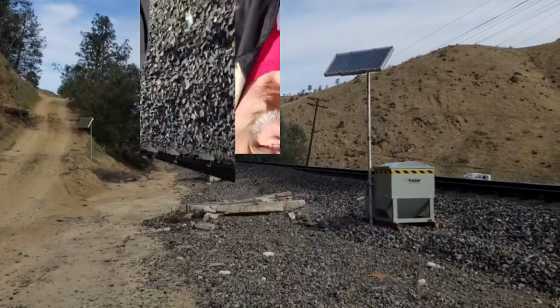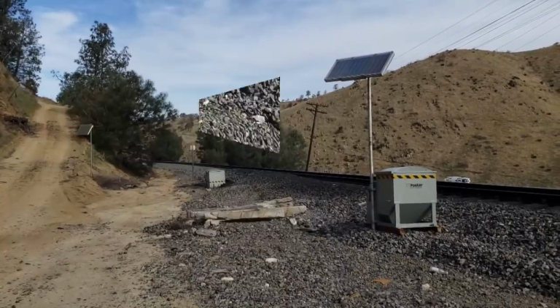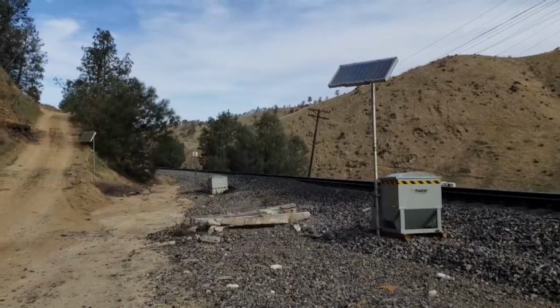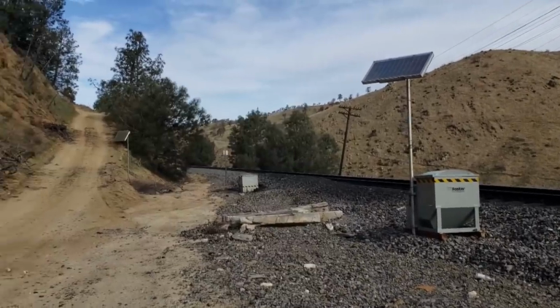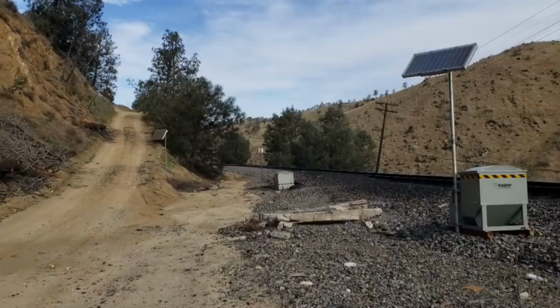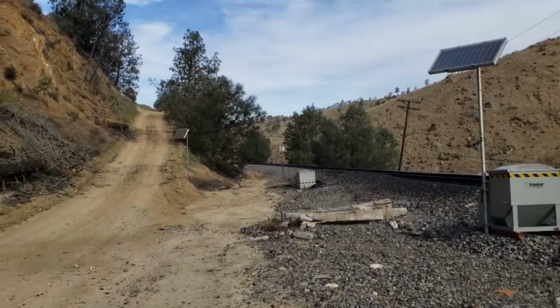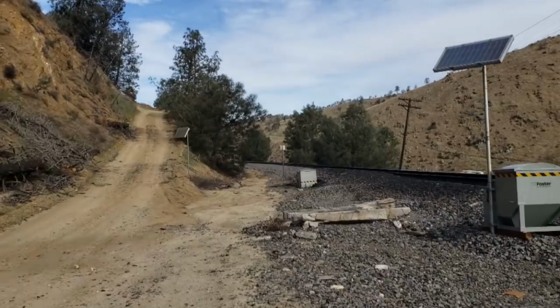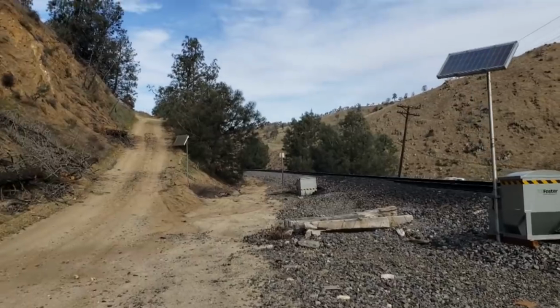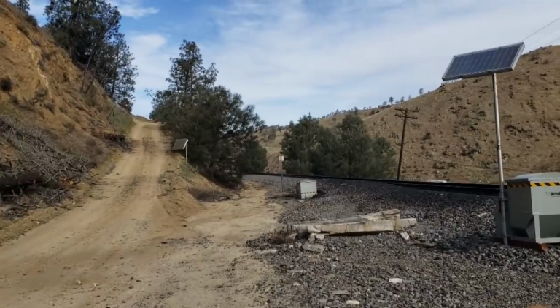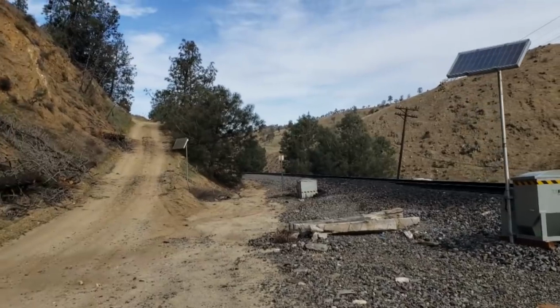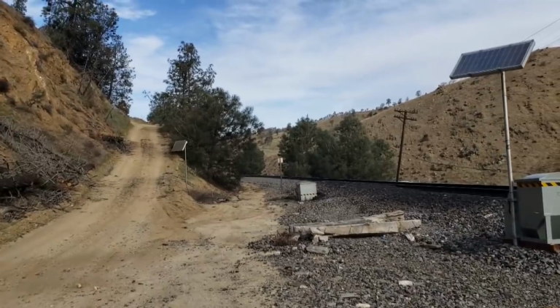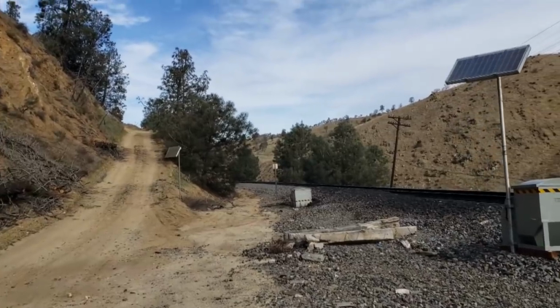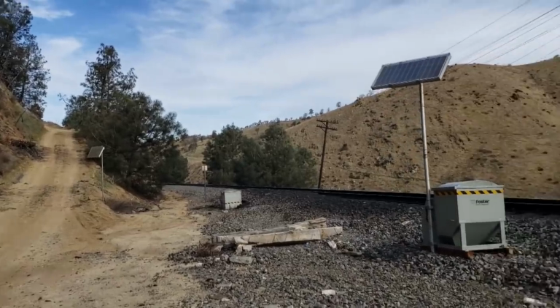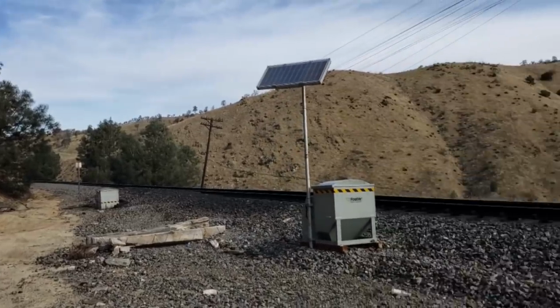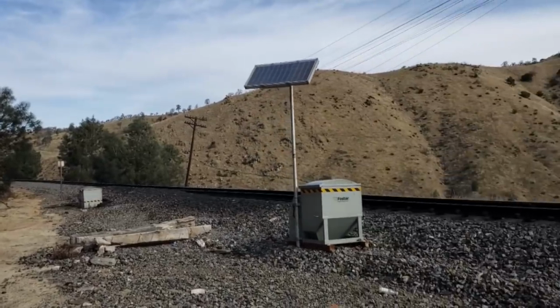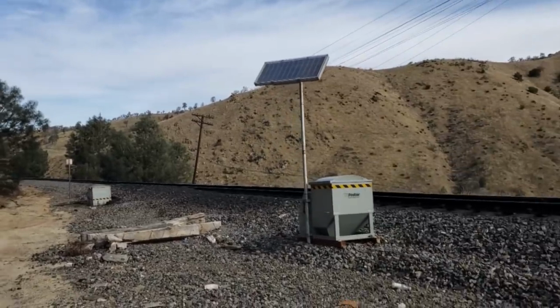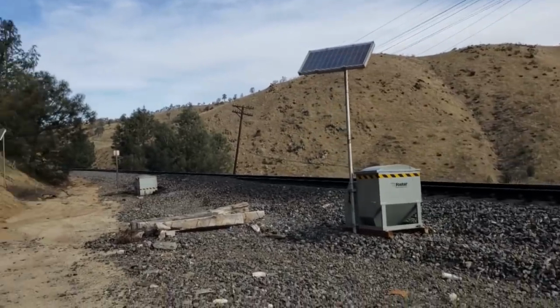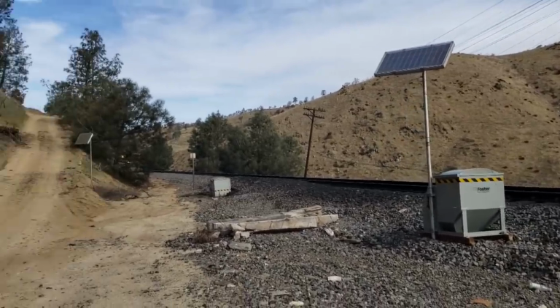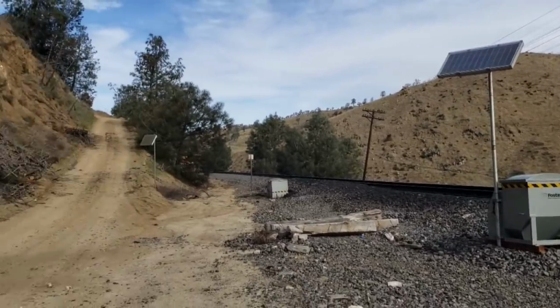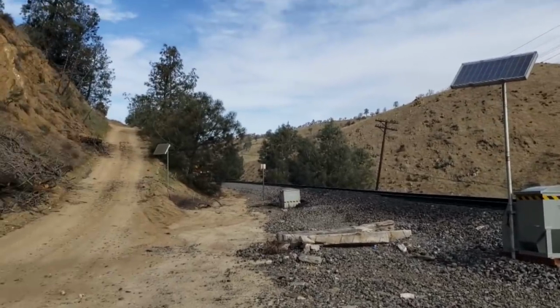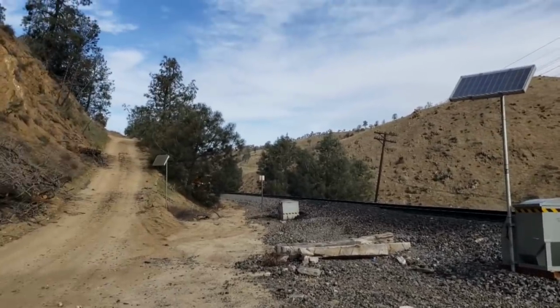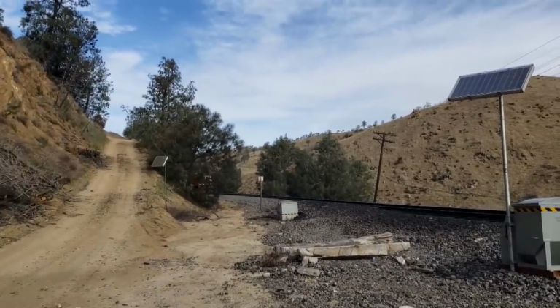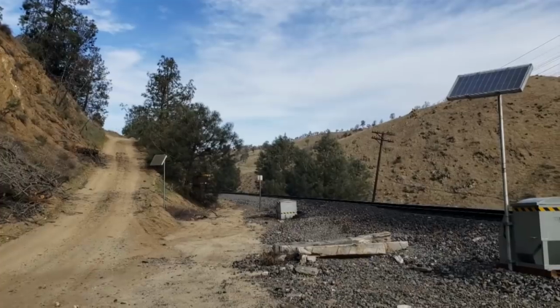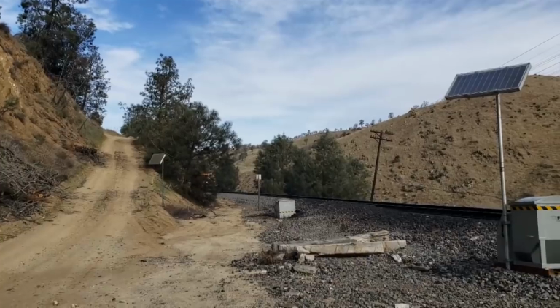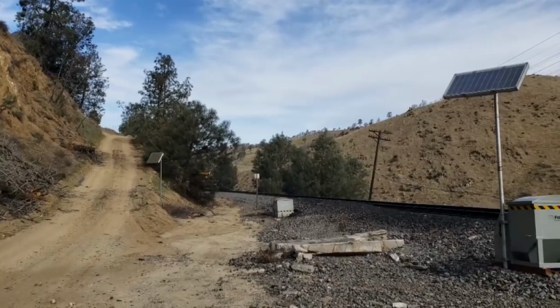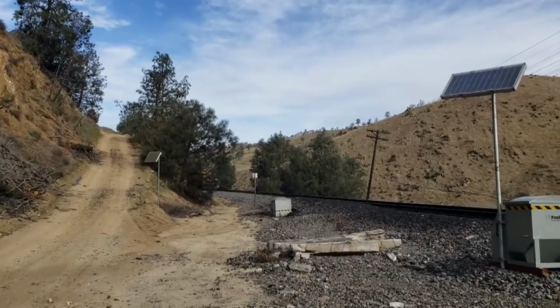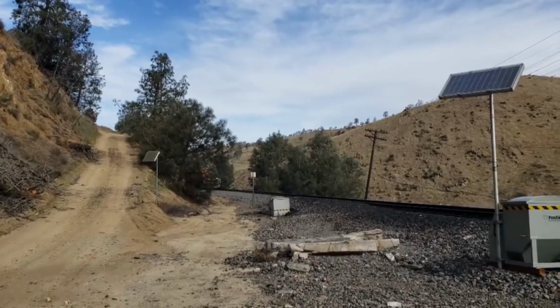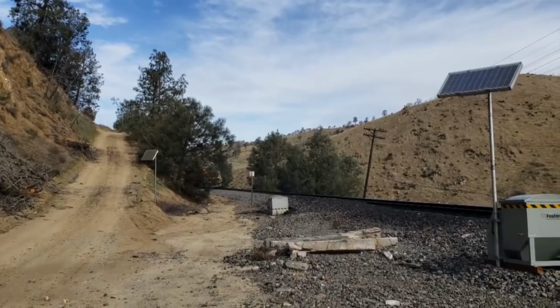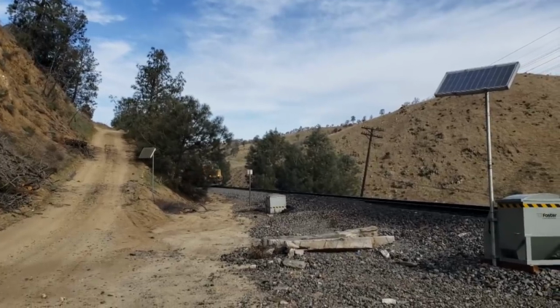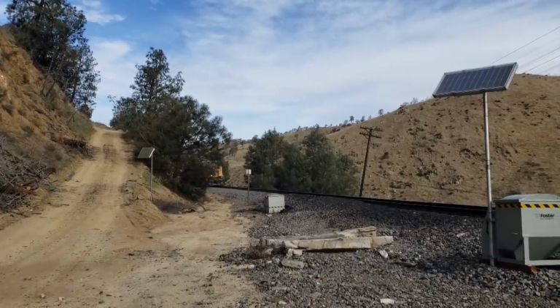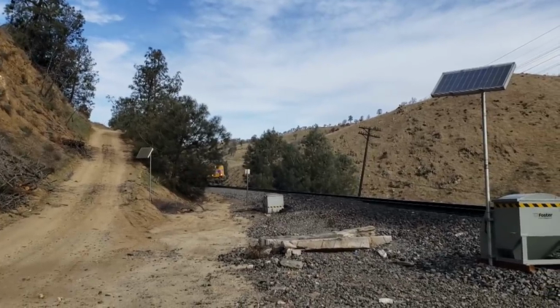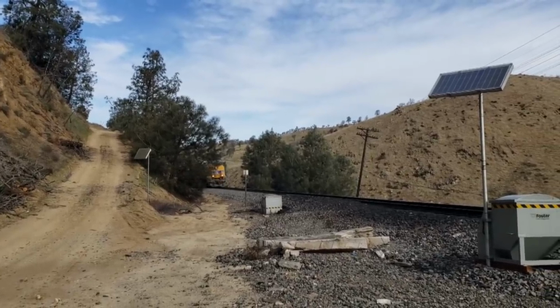Well, I just happened to be standing here to do a little piece on curved oilers, and here comes the train. So I'll catch him coming through here.